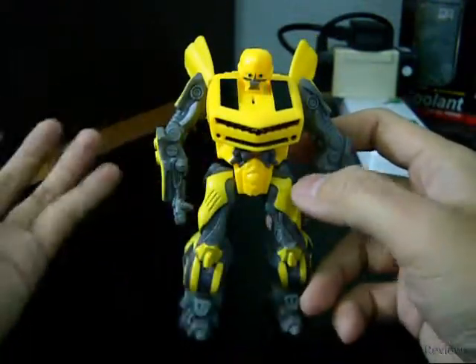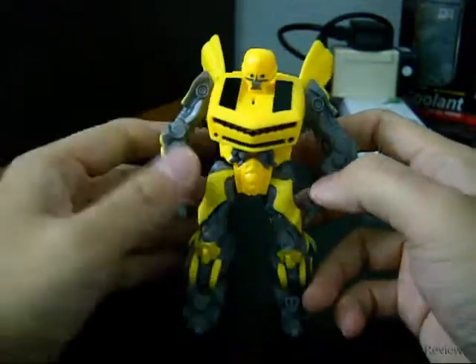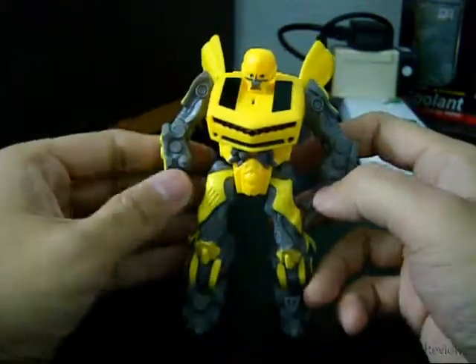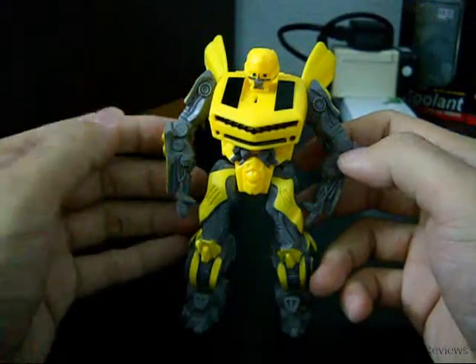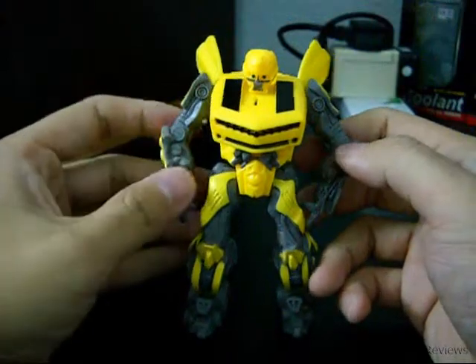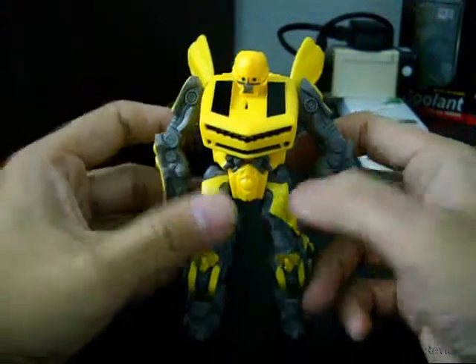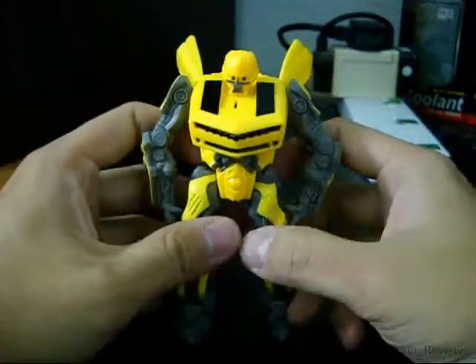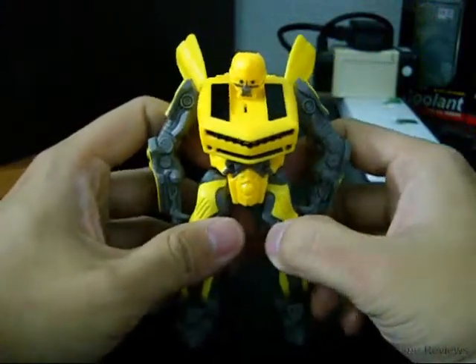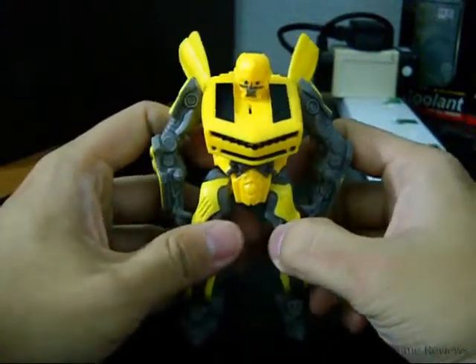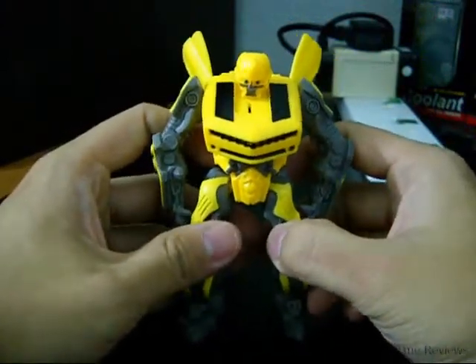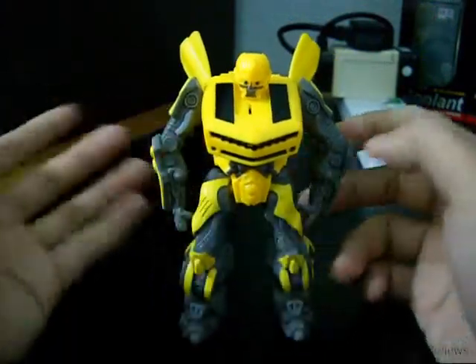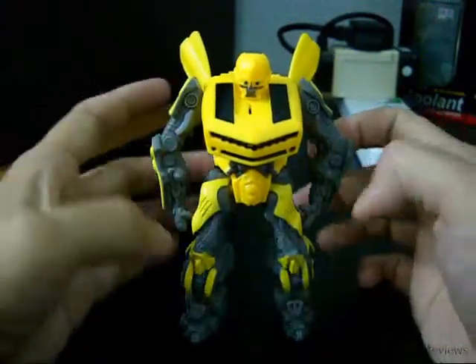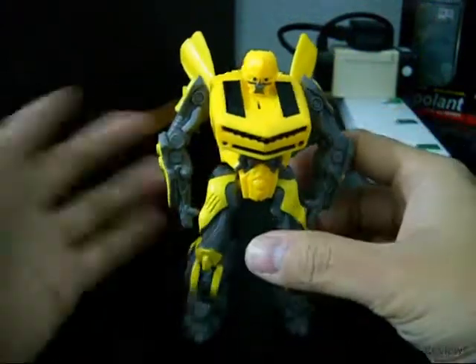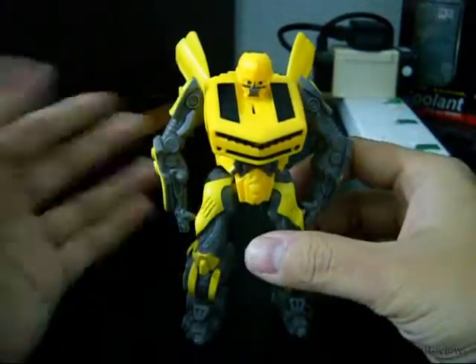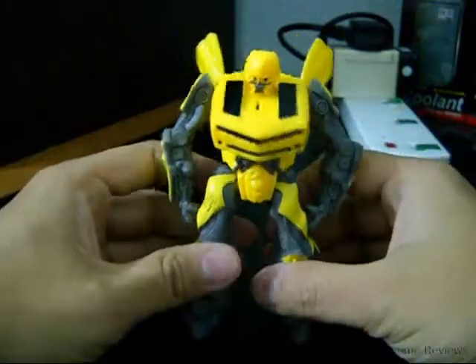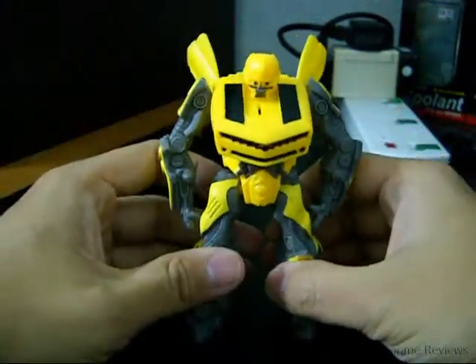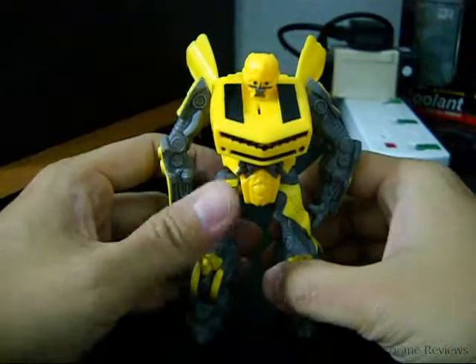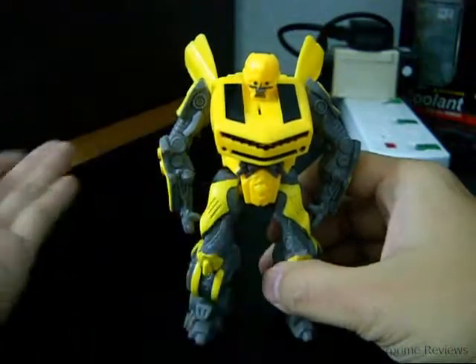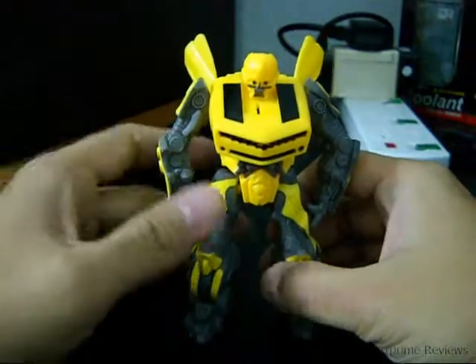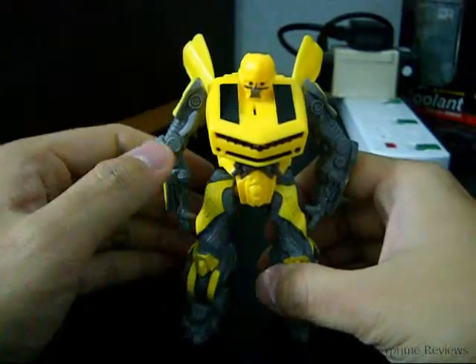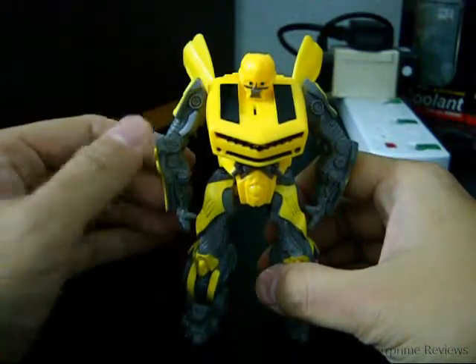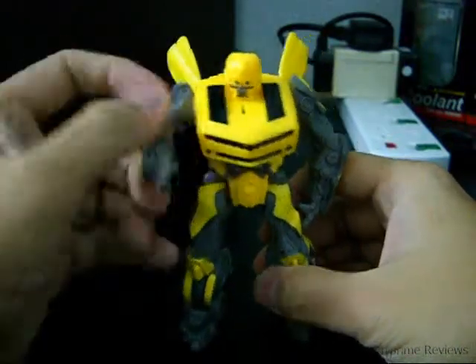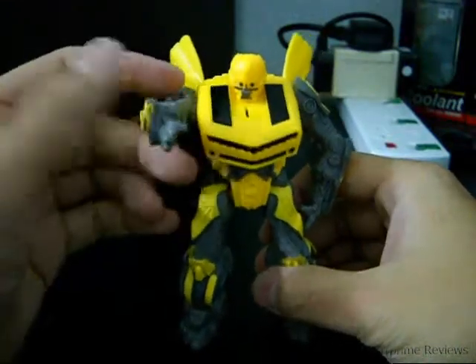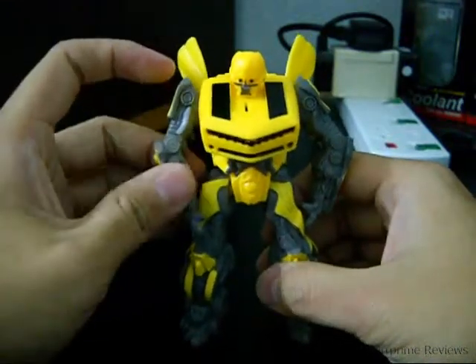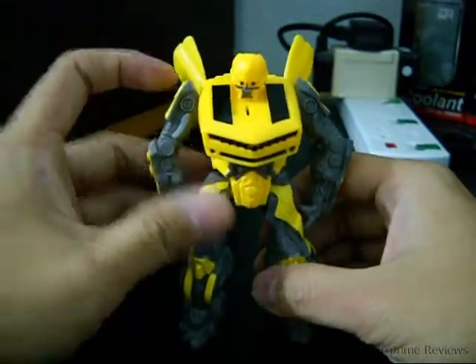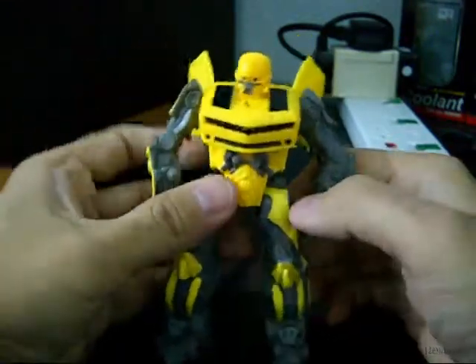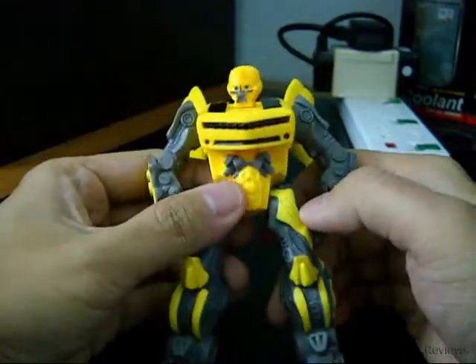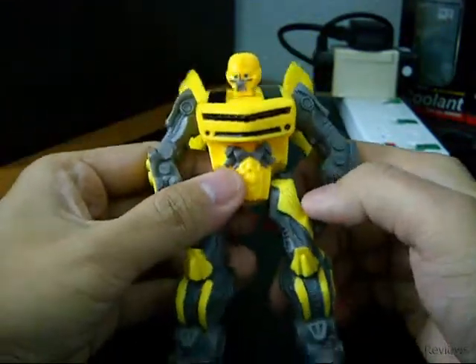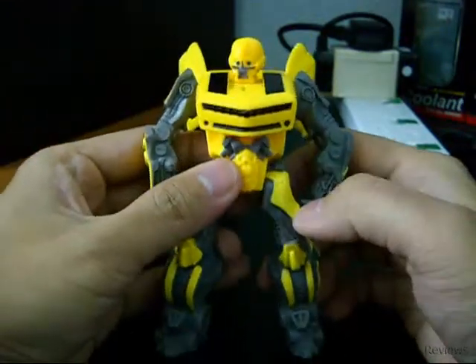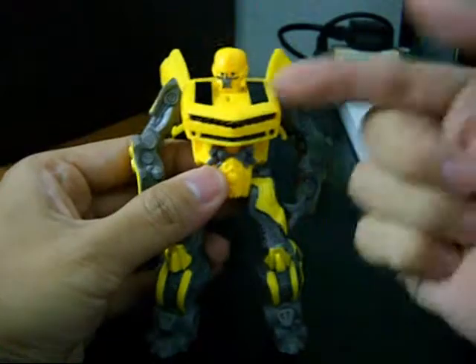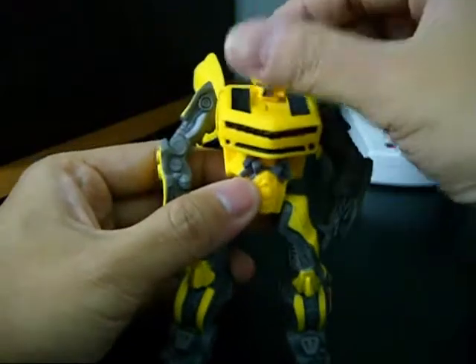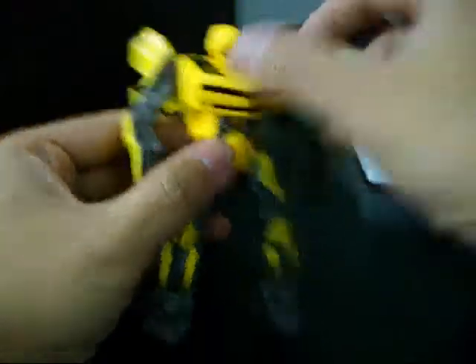It's just a normal action figure — not much you can do since you can't transform it. But for 4 bucks, what can you say? It's a good deal. But this is actually for kids.